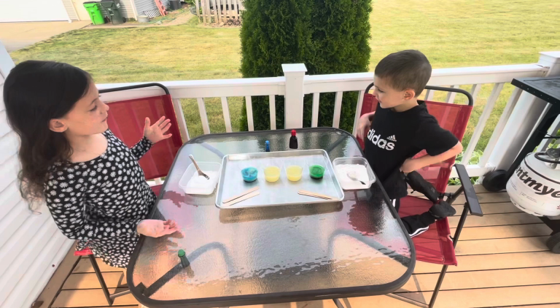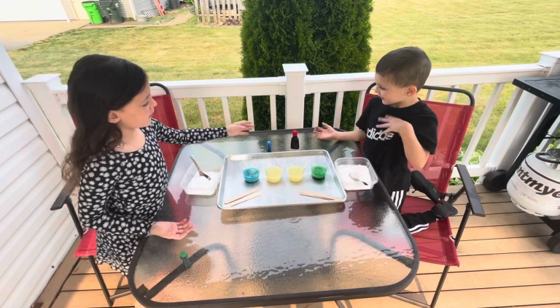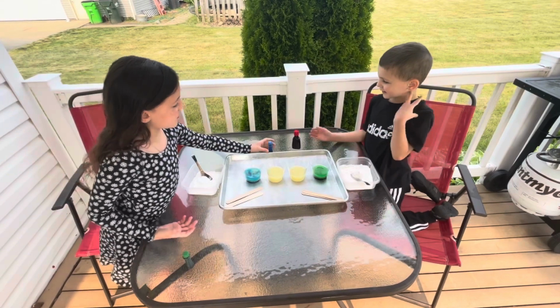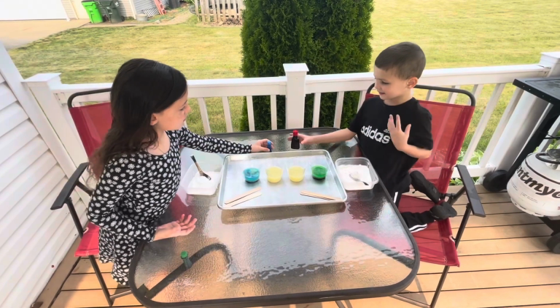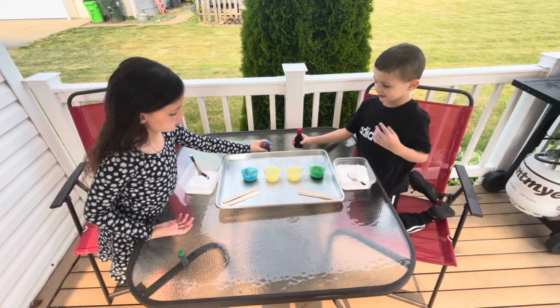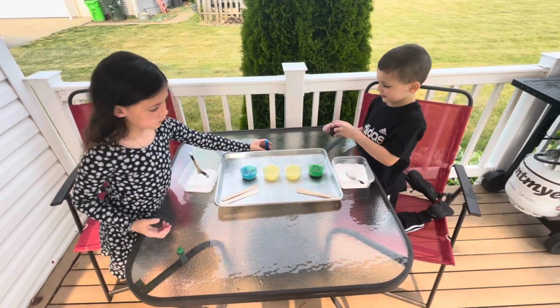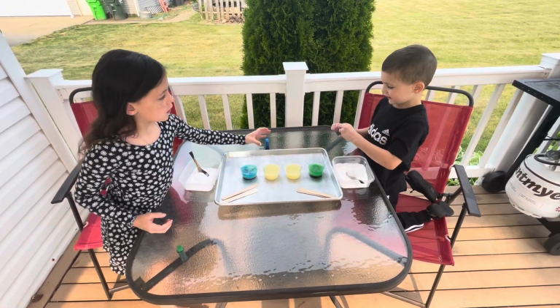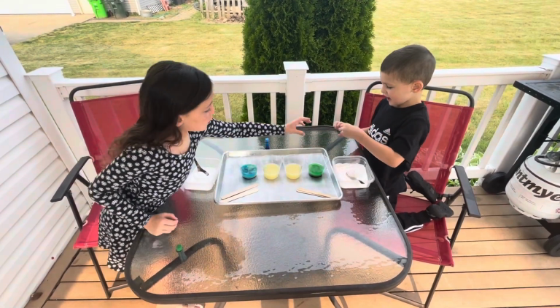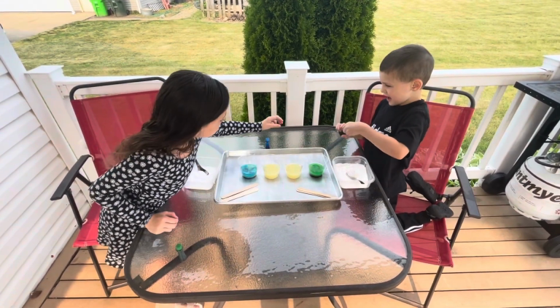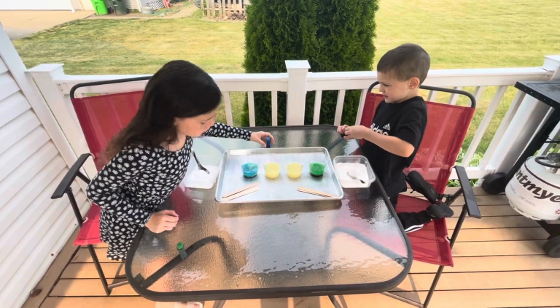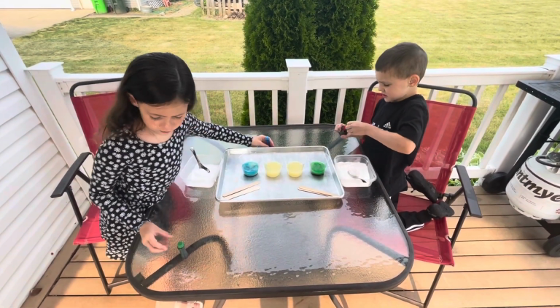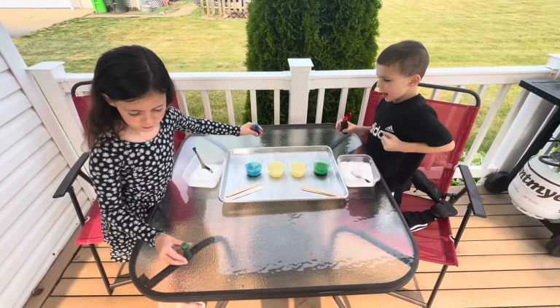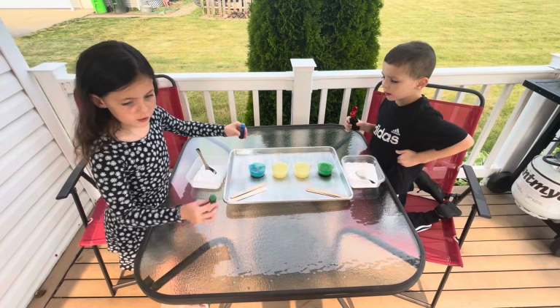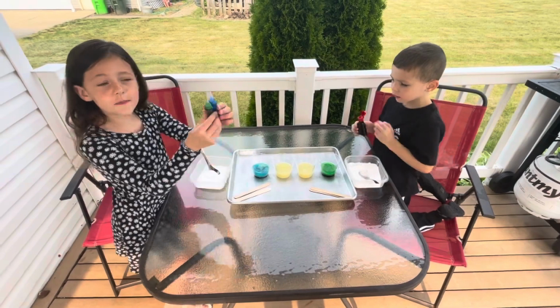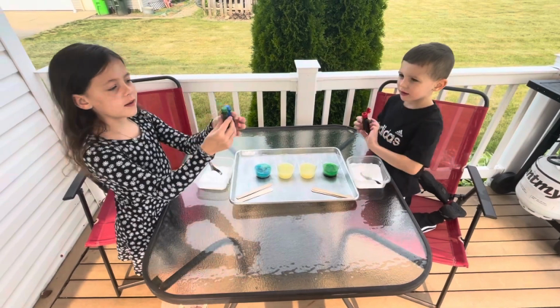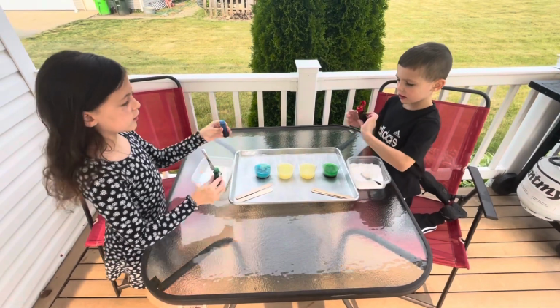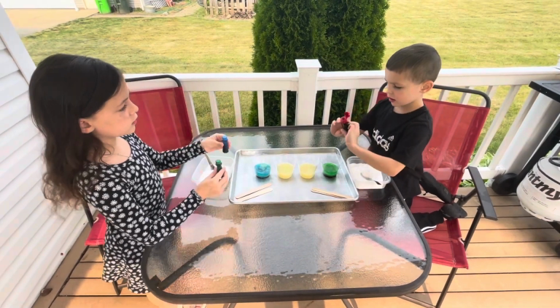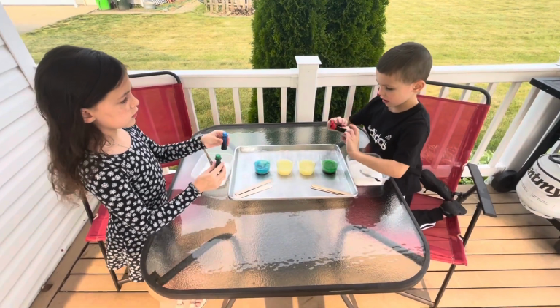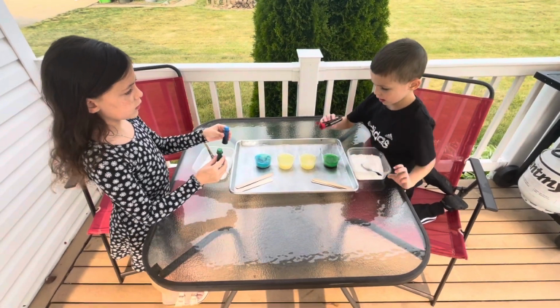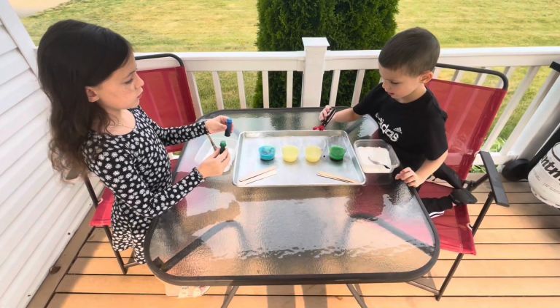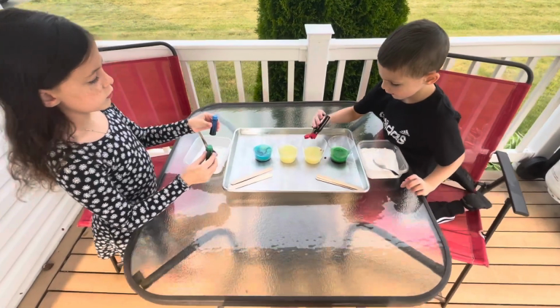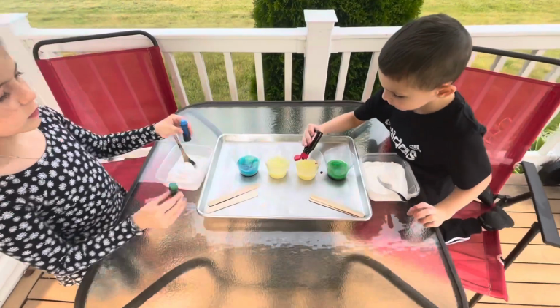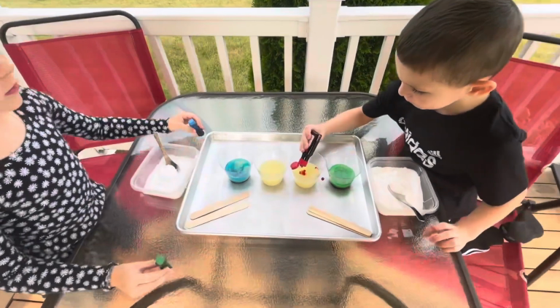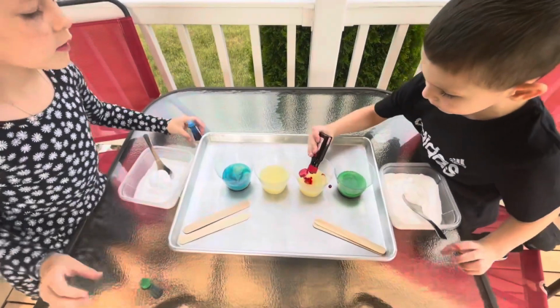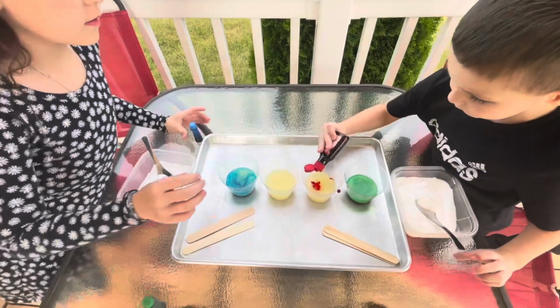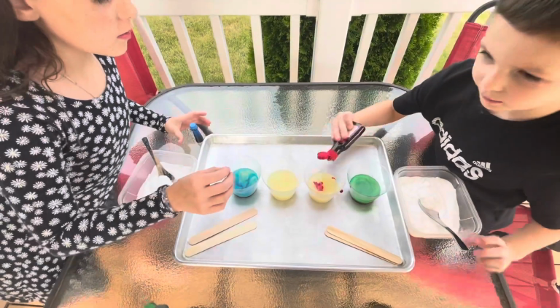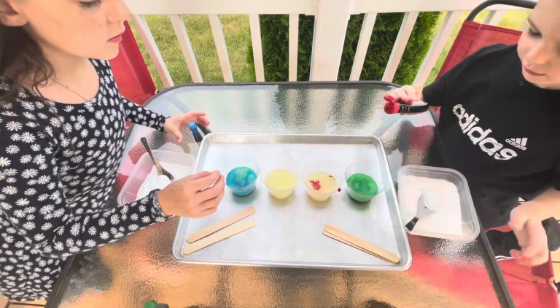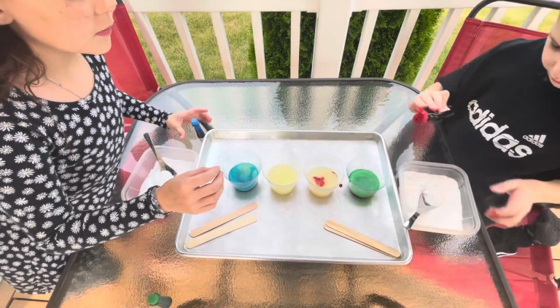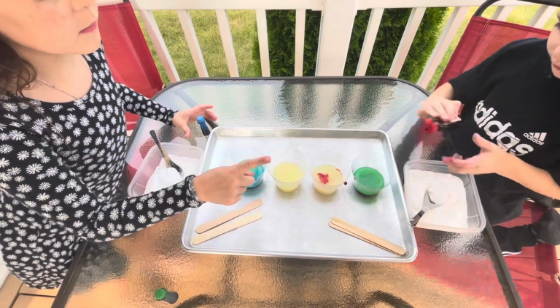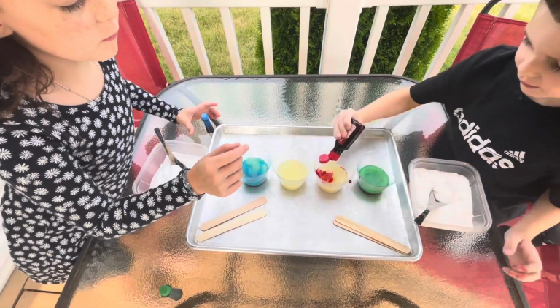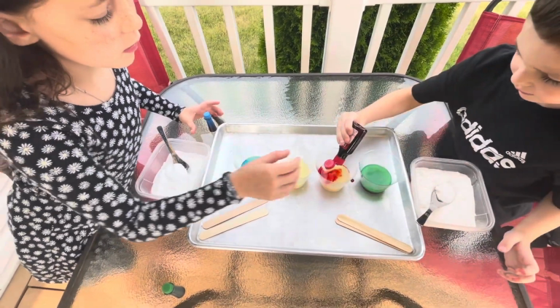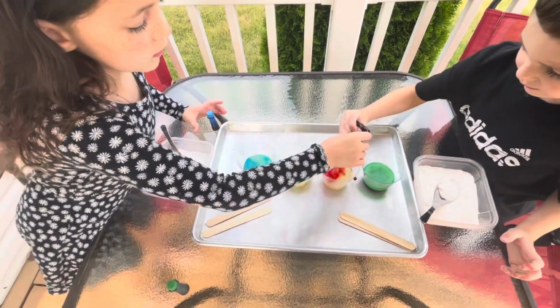Wesley, you want to do red? Yes. And Aaliyah, you want to make purple? Green and blue? No, with purple we're going to mix red and blue. Just a couple drops, Wes. Maybe one more. Maybe one tiny. And then pass it over to Aaliyah.